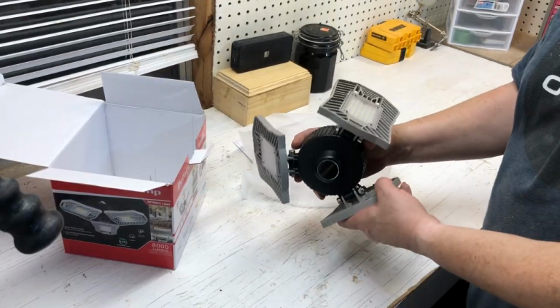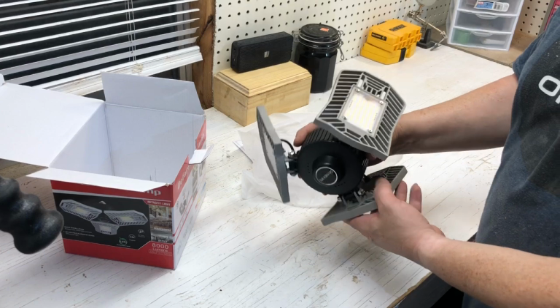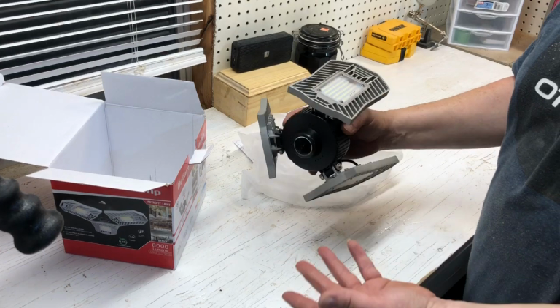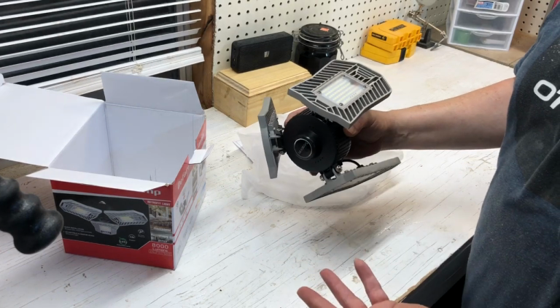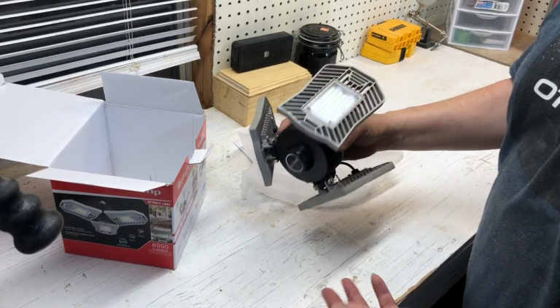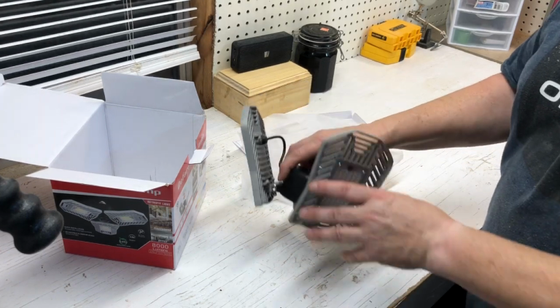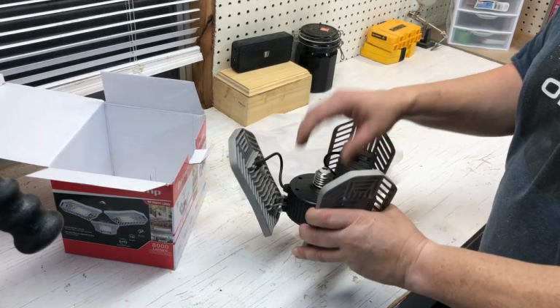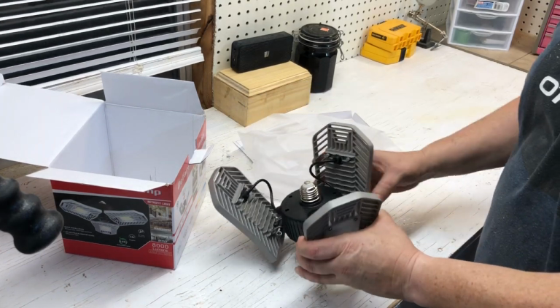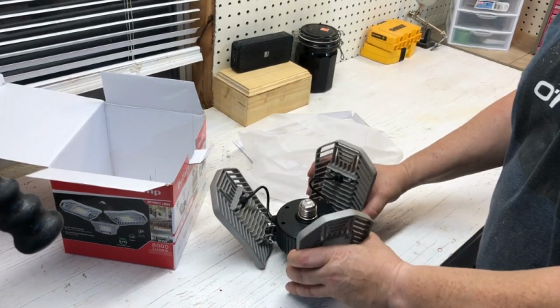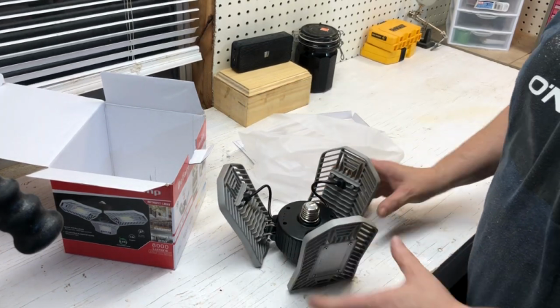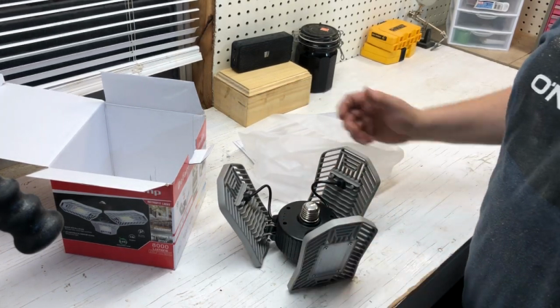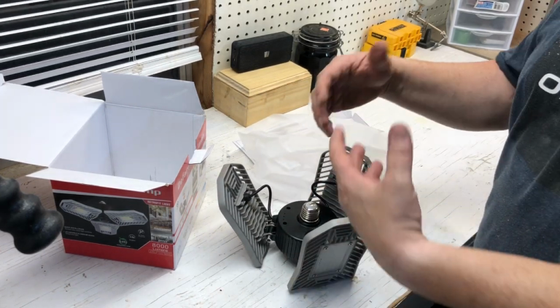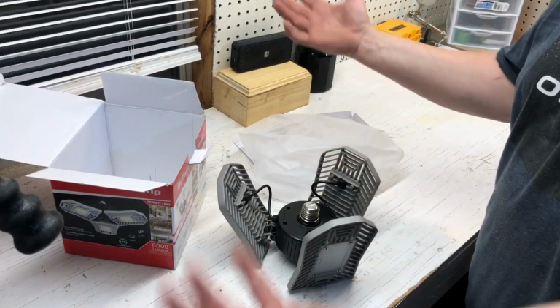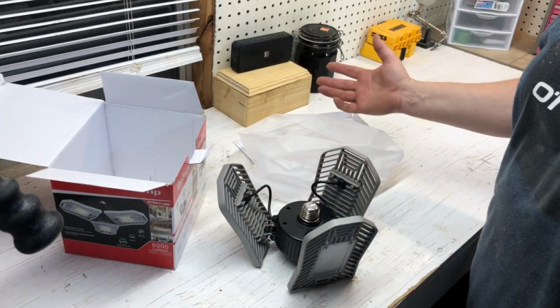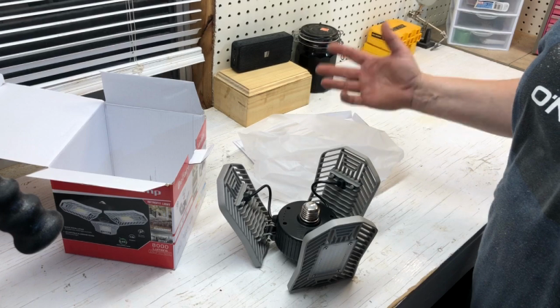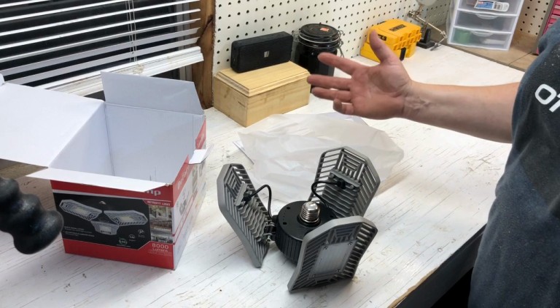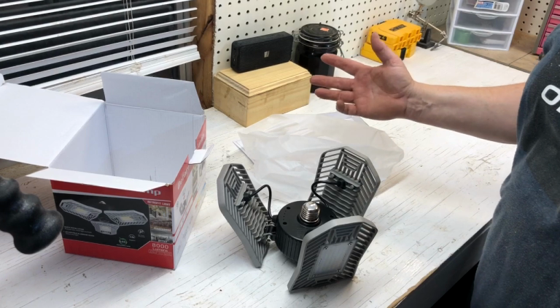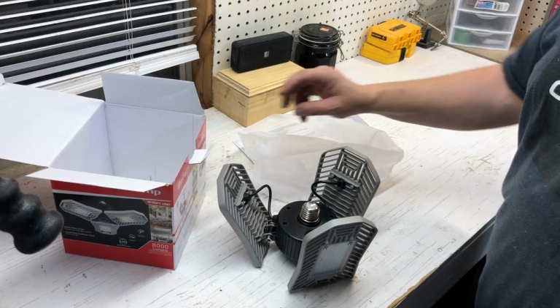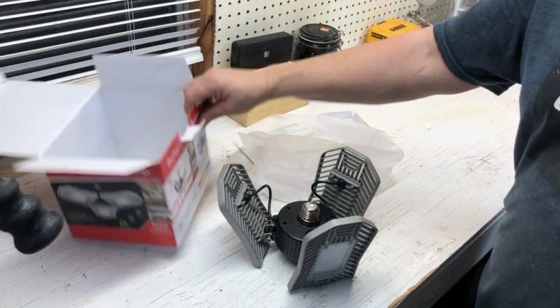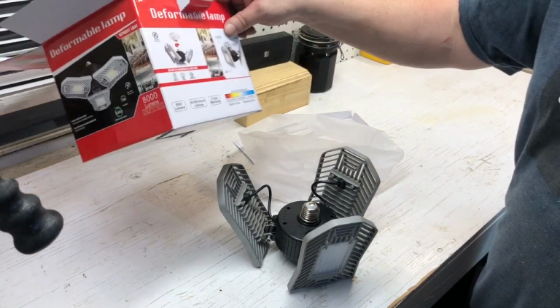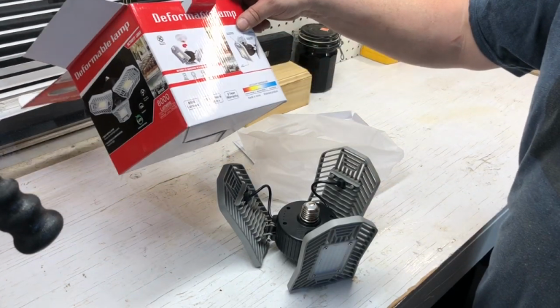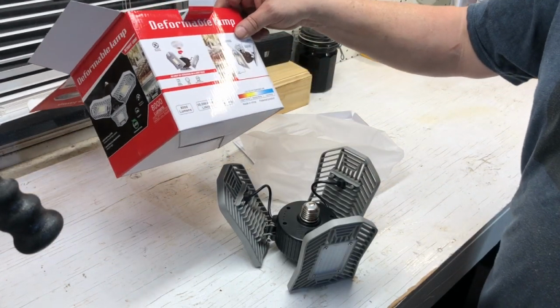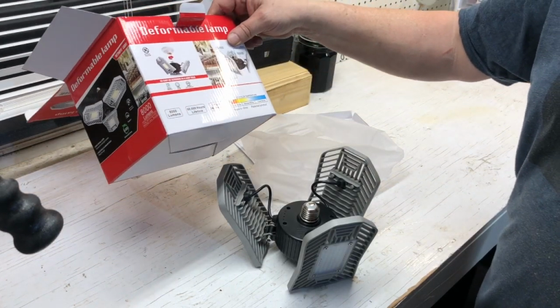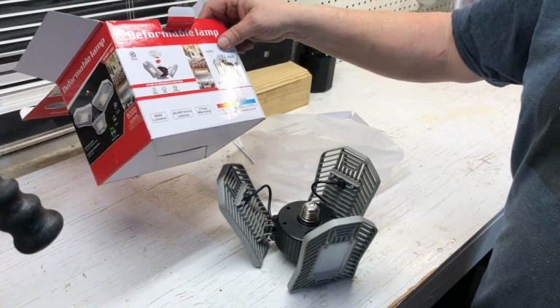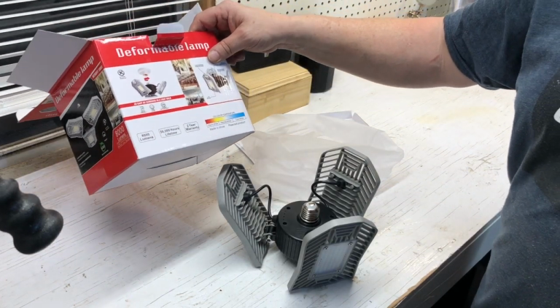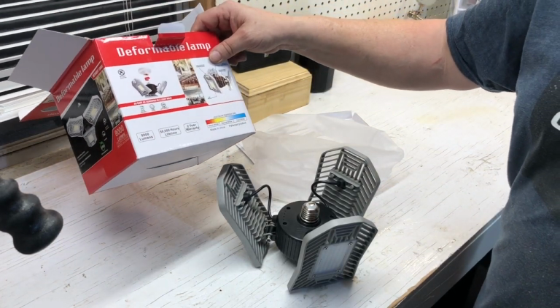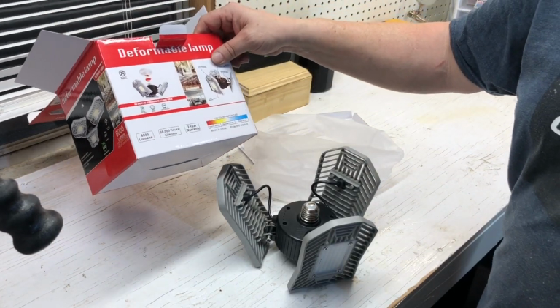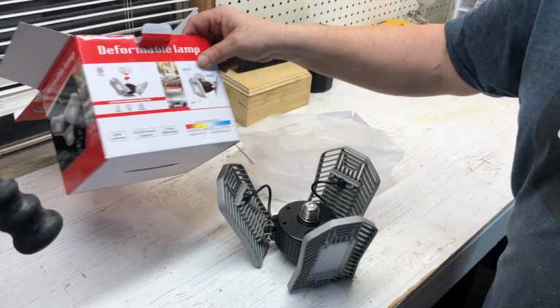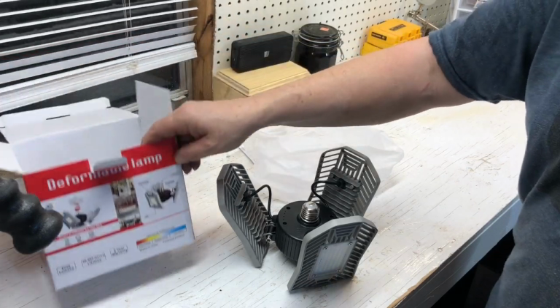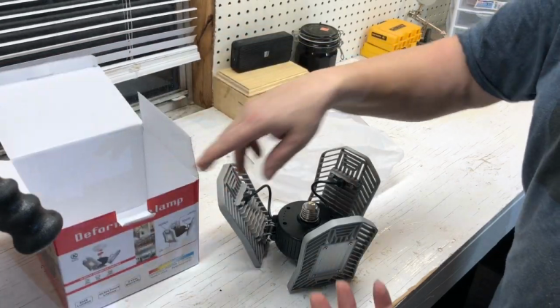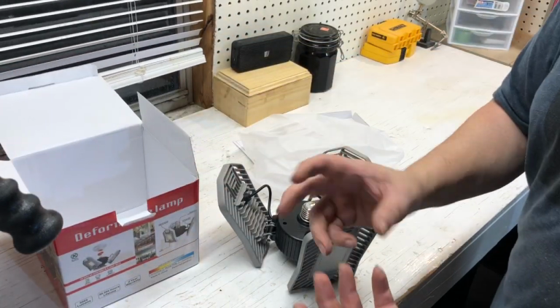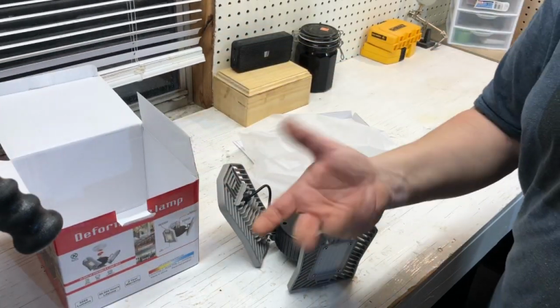I've used this at my shop for a little over a week and I'm really liking all the light that it puts out into the building. This makes it a lot better when you're working on something — you've got plenty of light, because all I had before was just one of those screw-in LED bulbs.